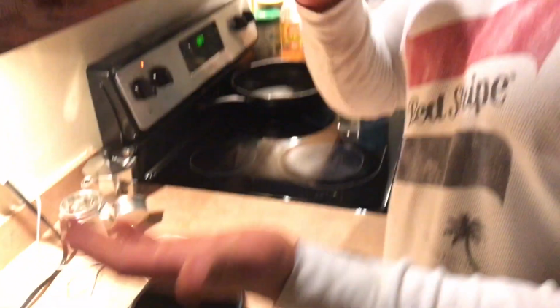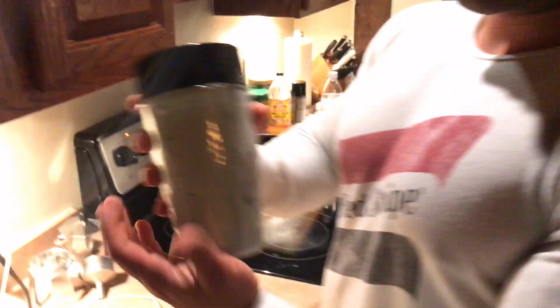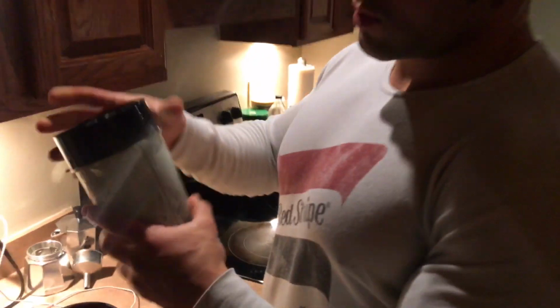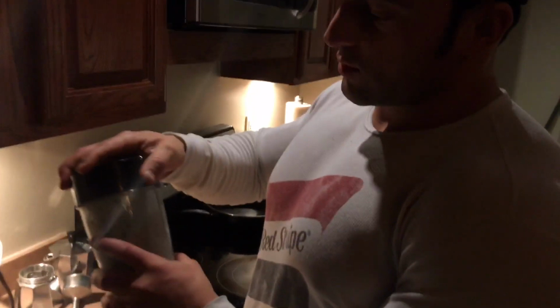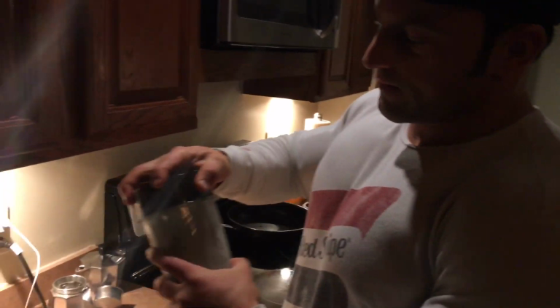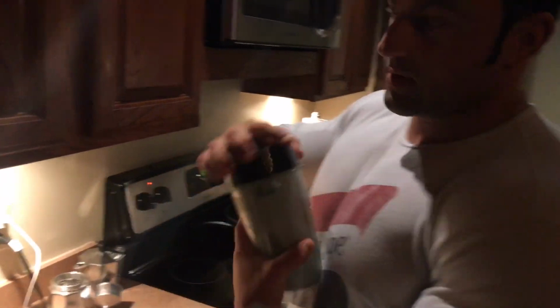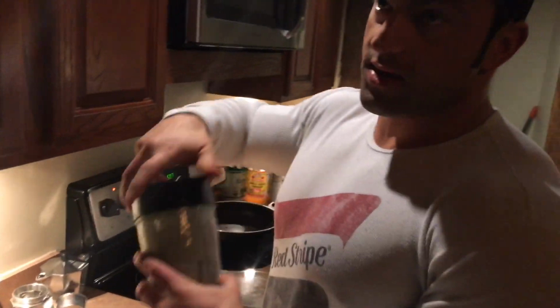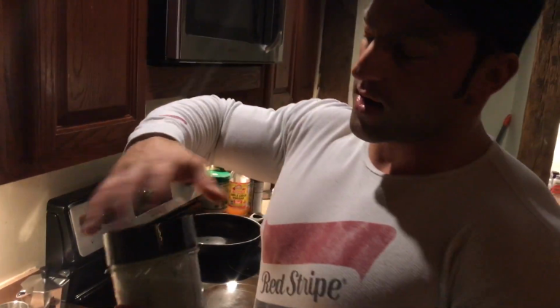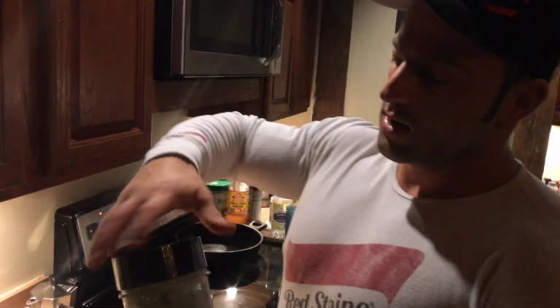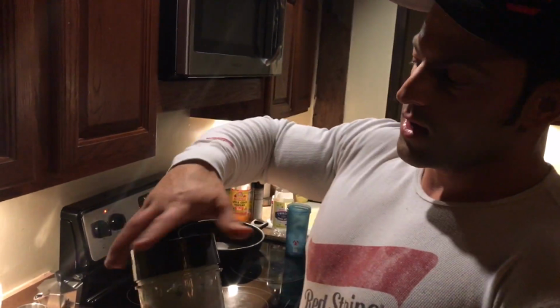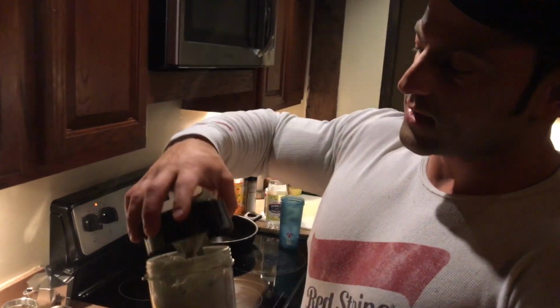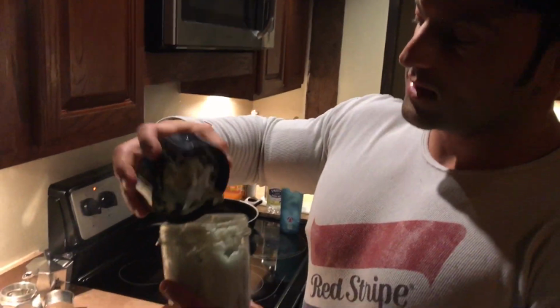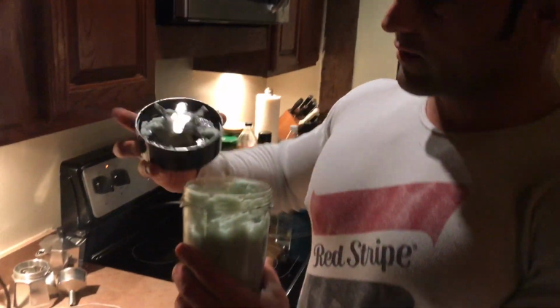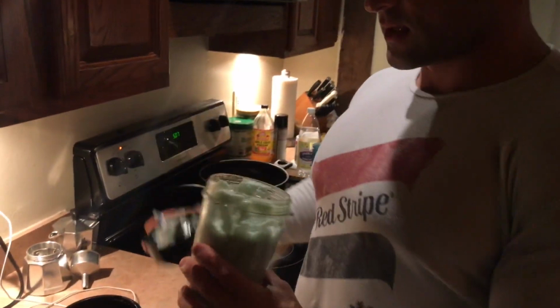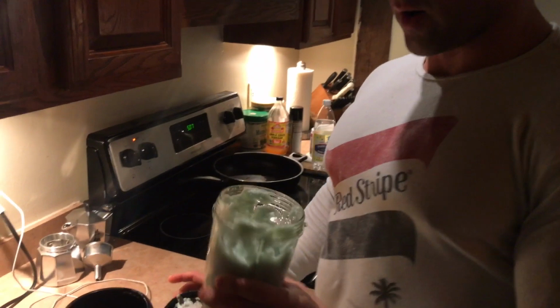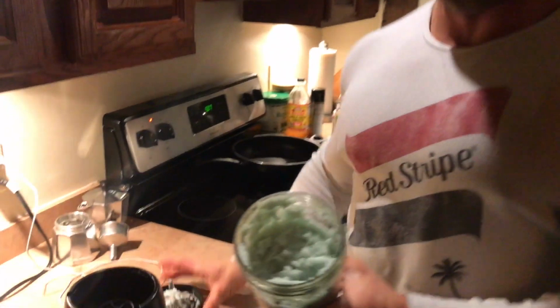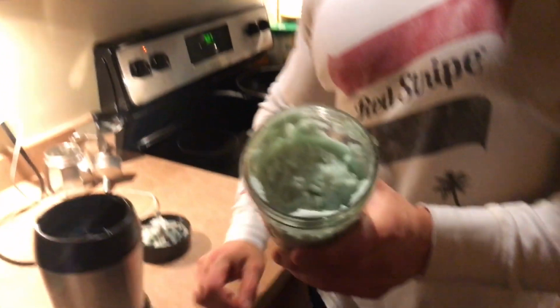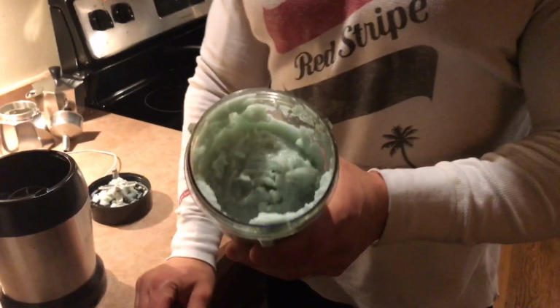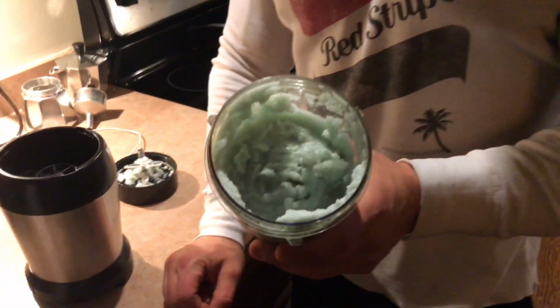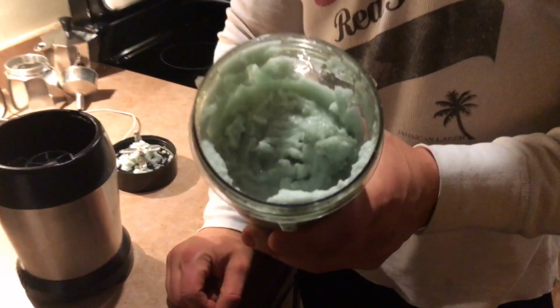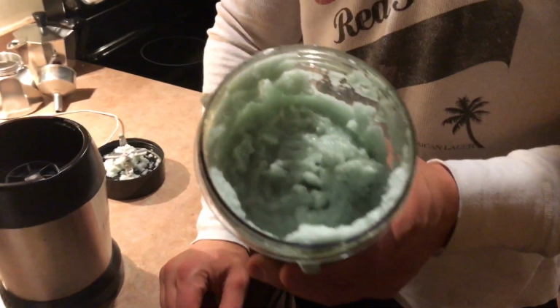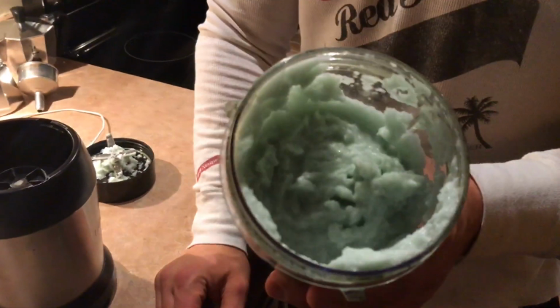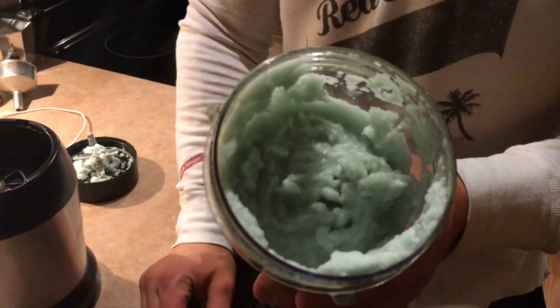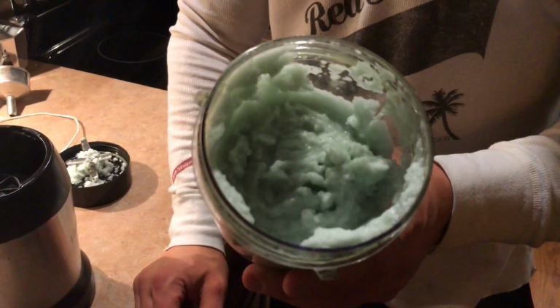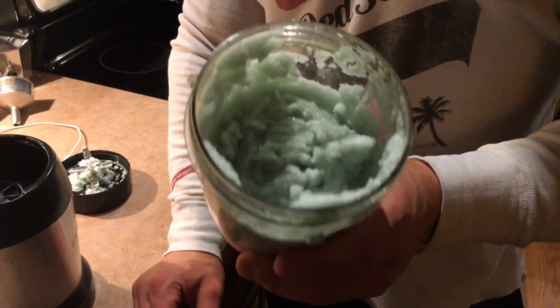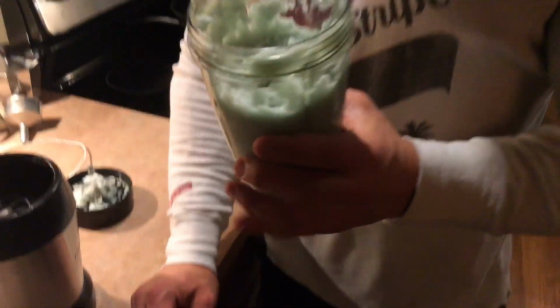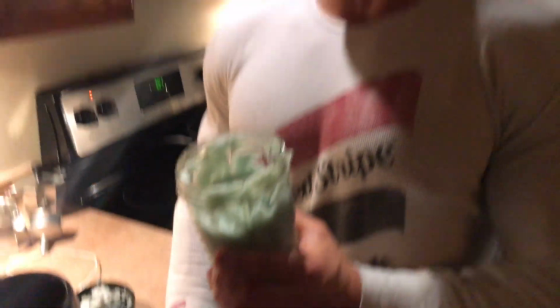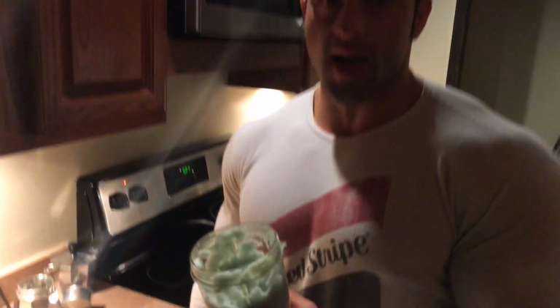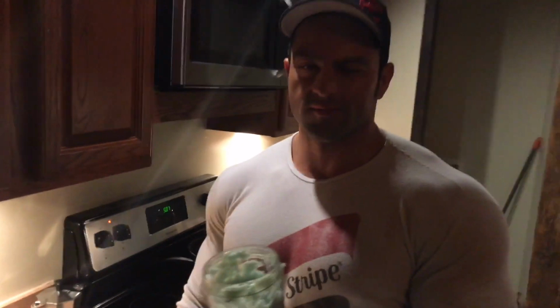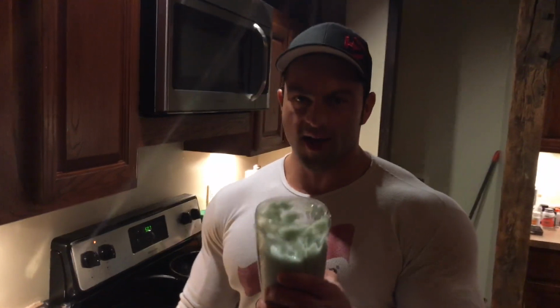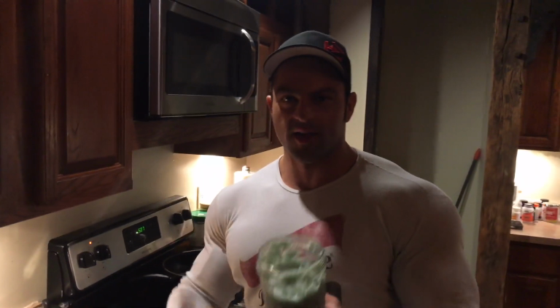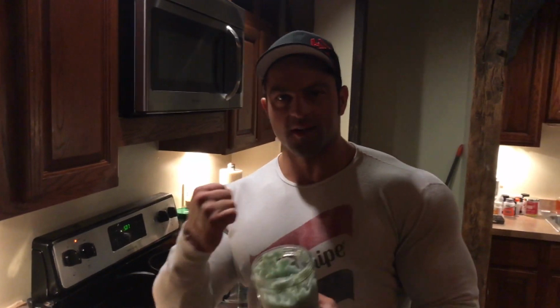Zero calorie, tastes great, and since it's a lot of ice it's very filling. It's a great go-to when you guys are dieting — try it, thank me later.